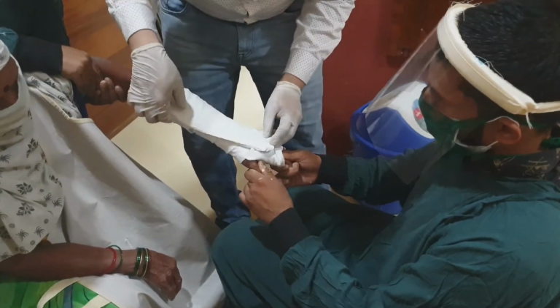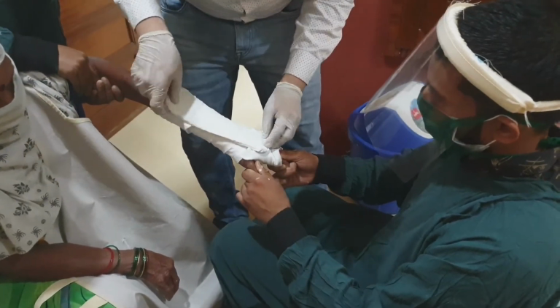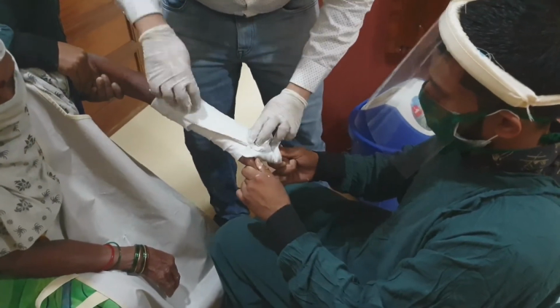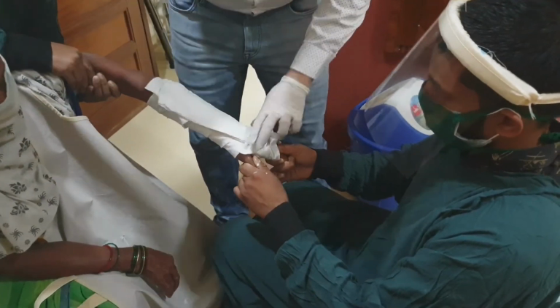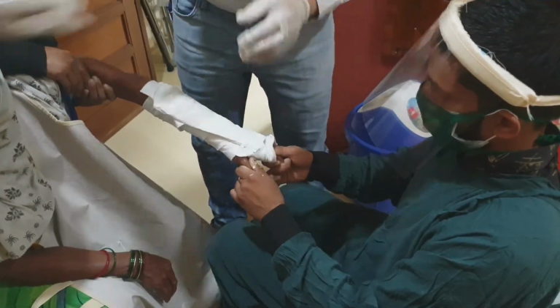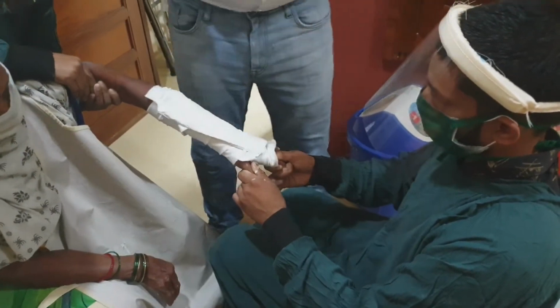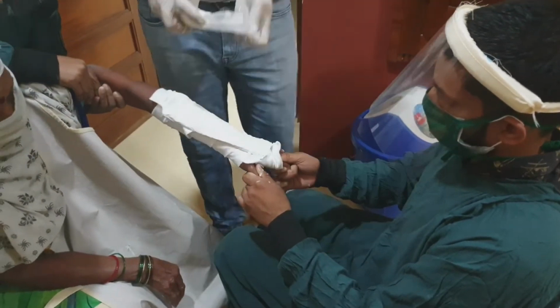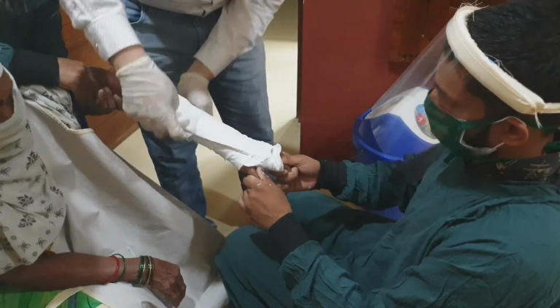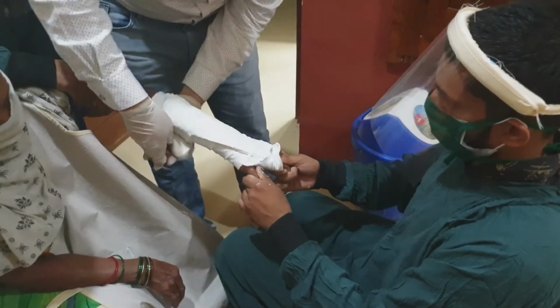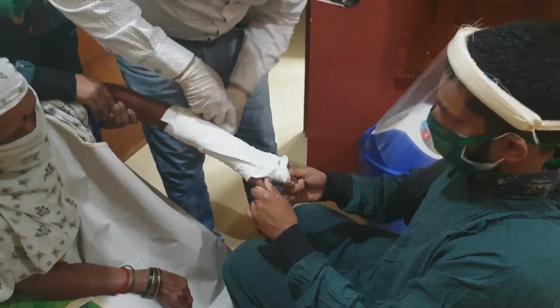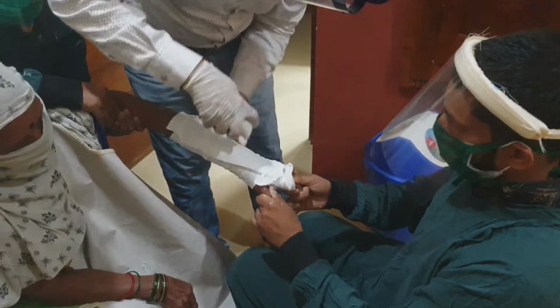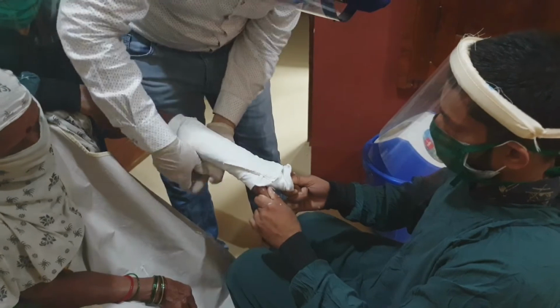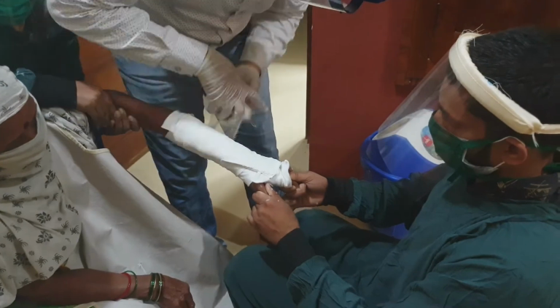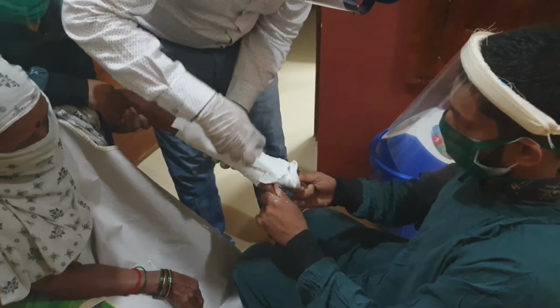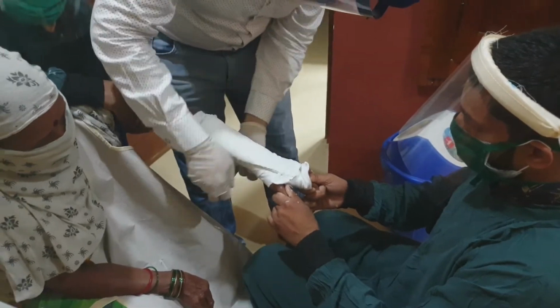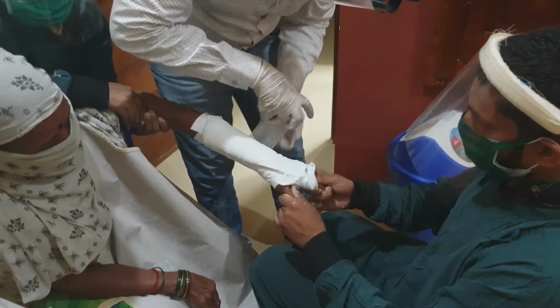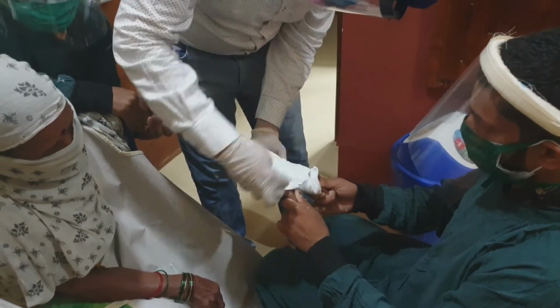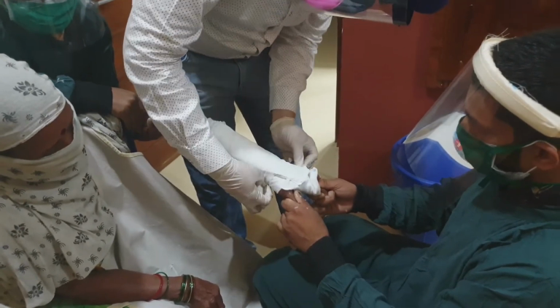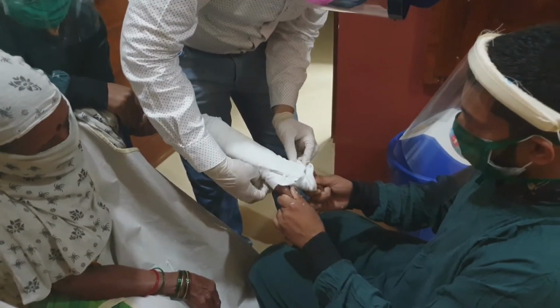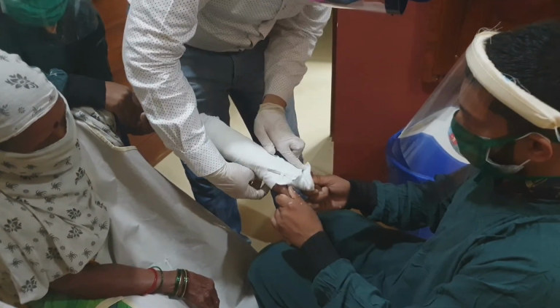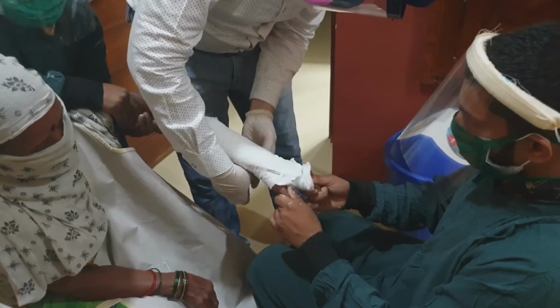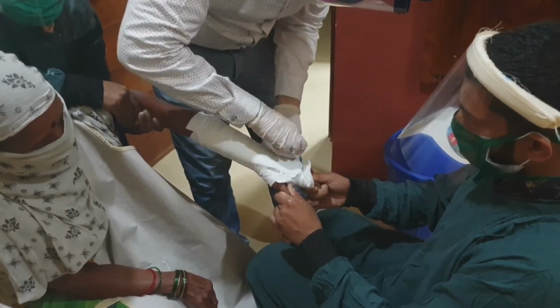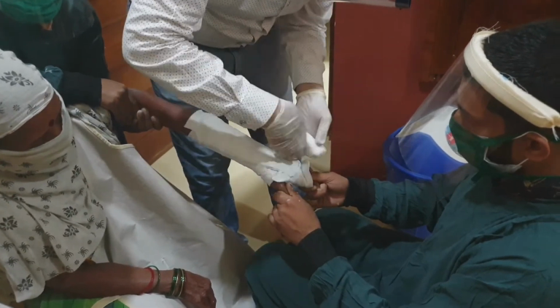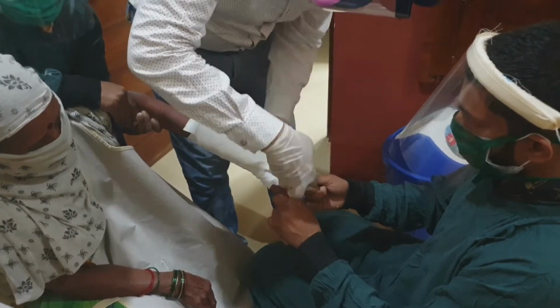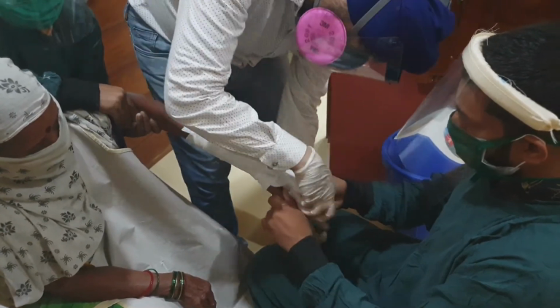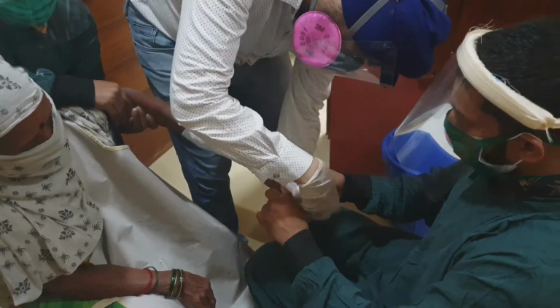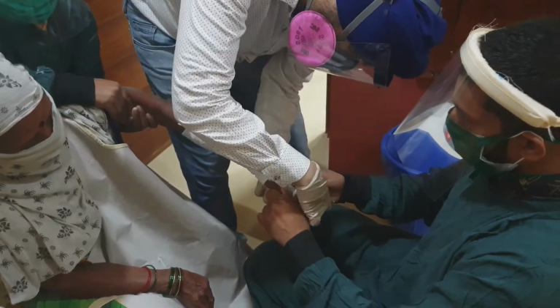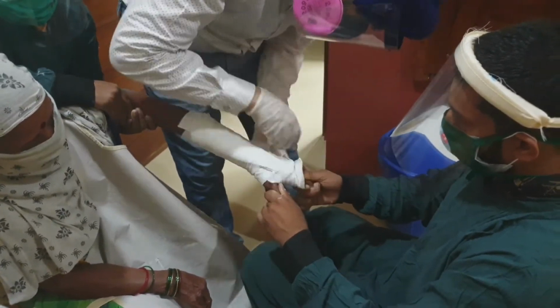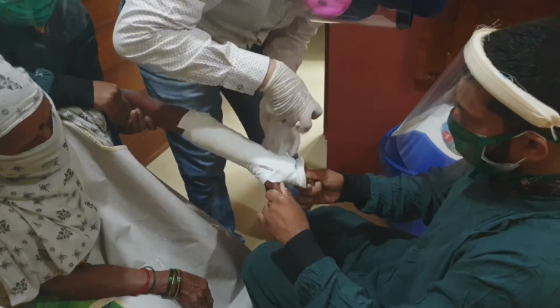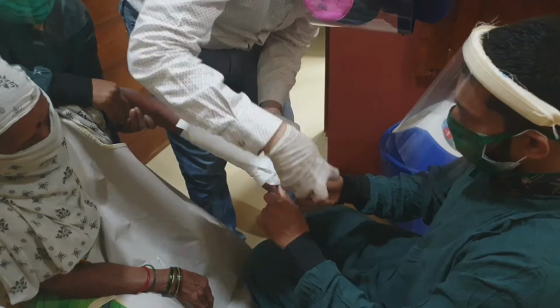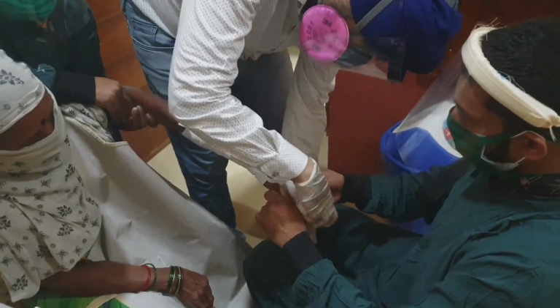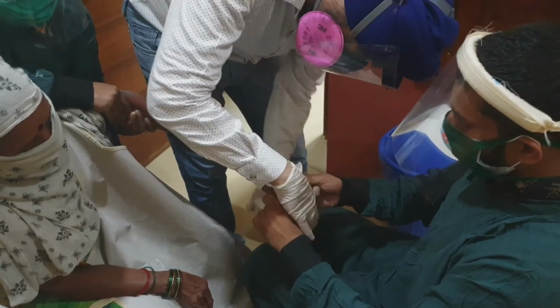Recently, some articles have suggested not to give ulnar deviation — it is a personal preference. After reduction, you can either give a slab or a cast depending on the swelling.